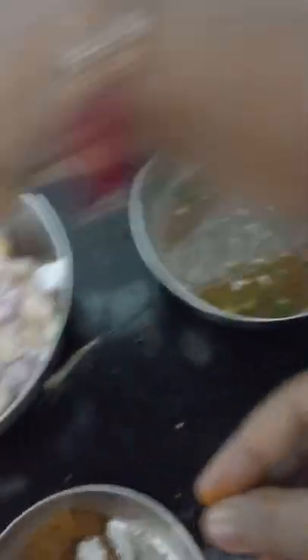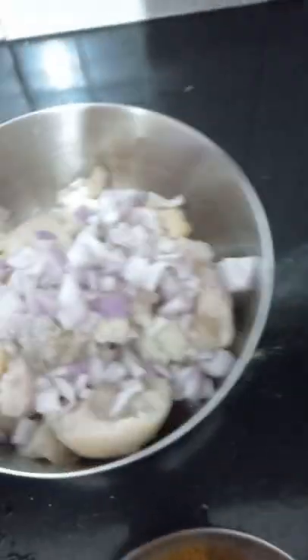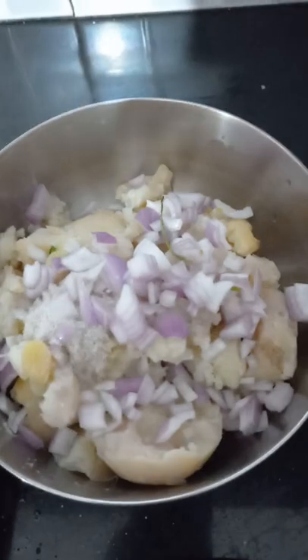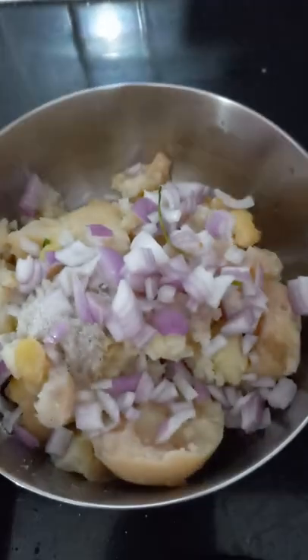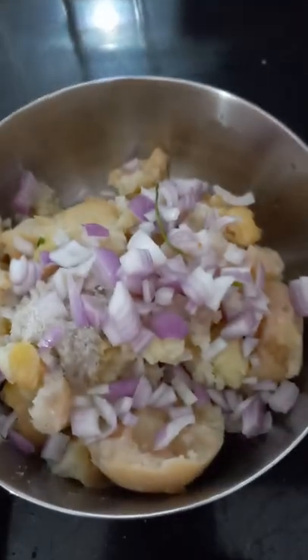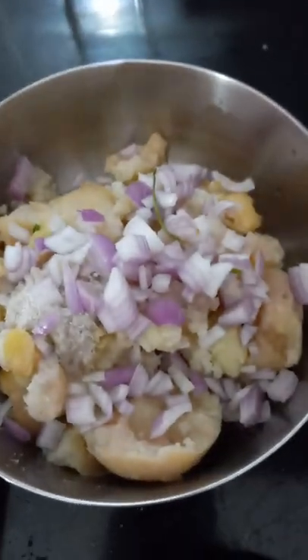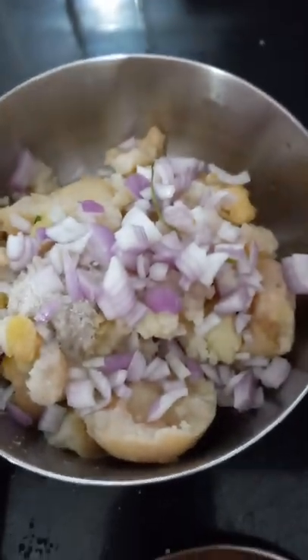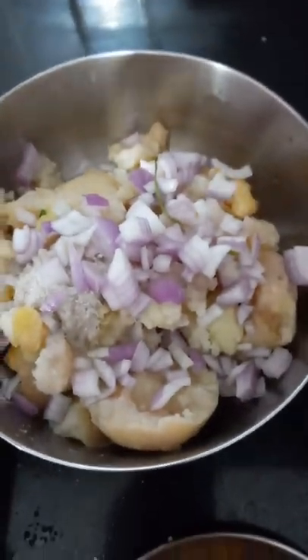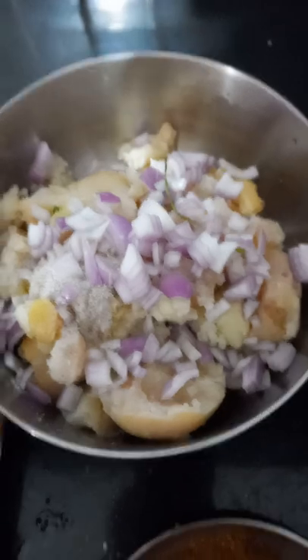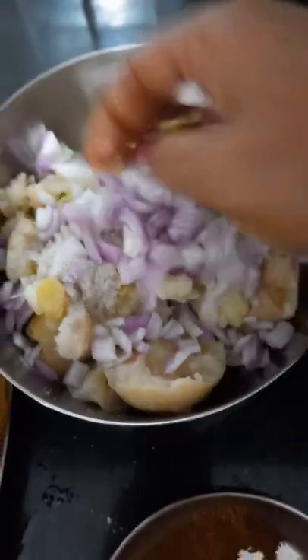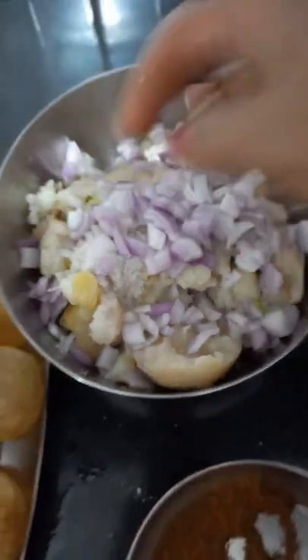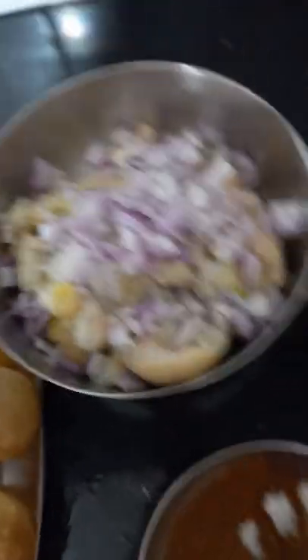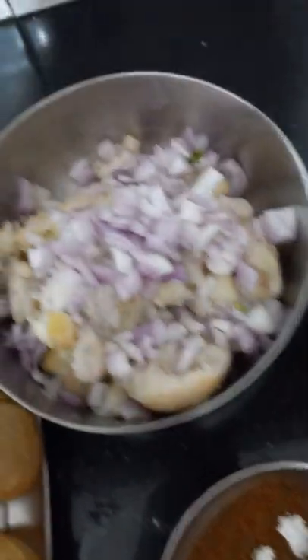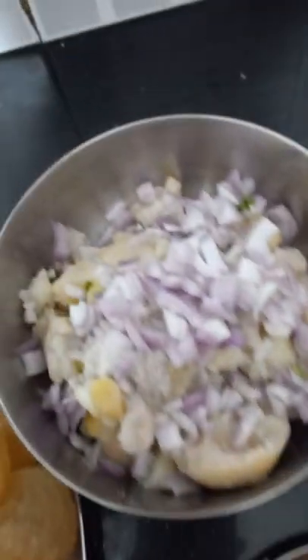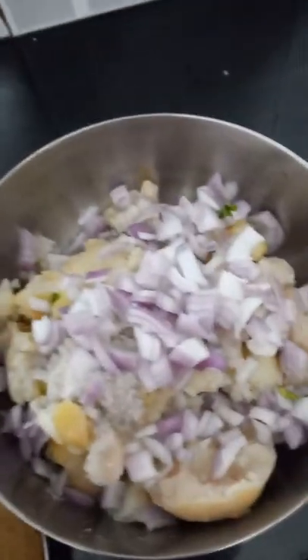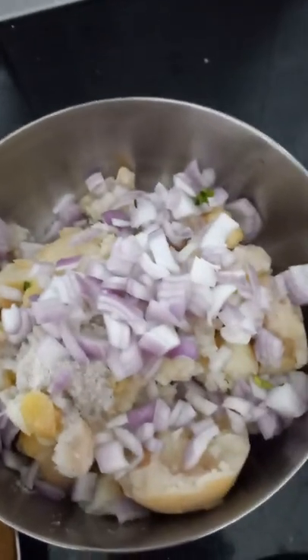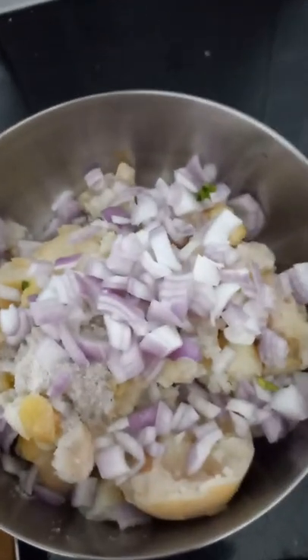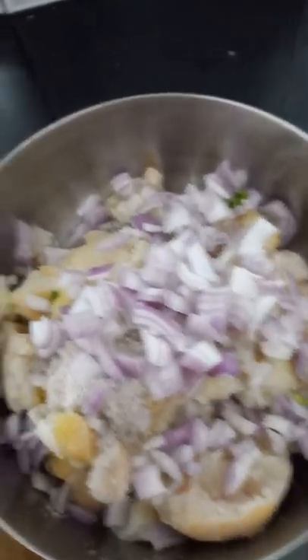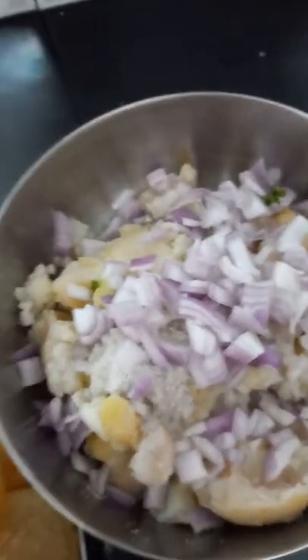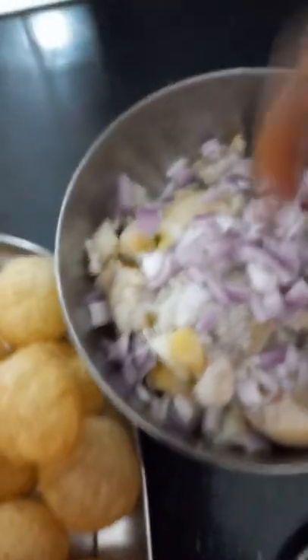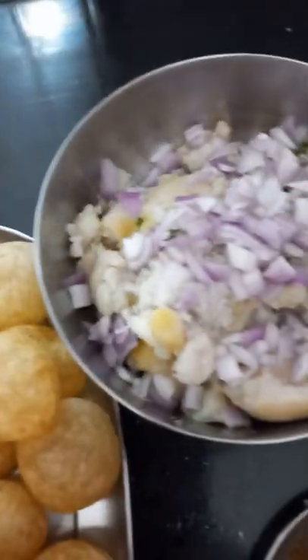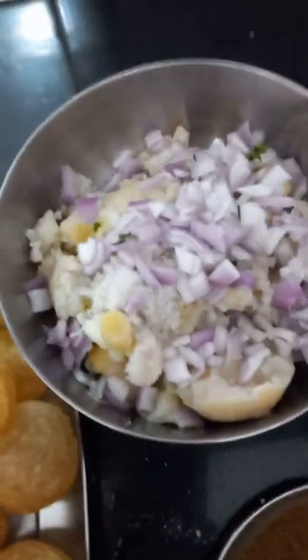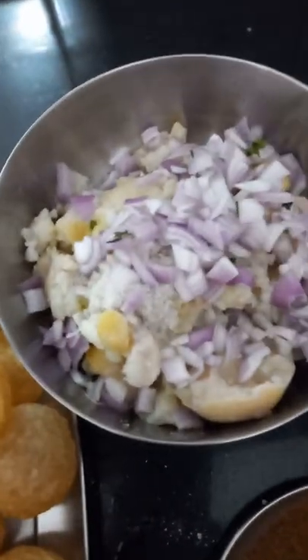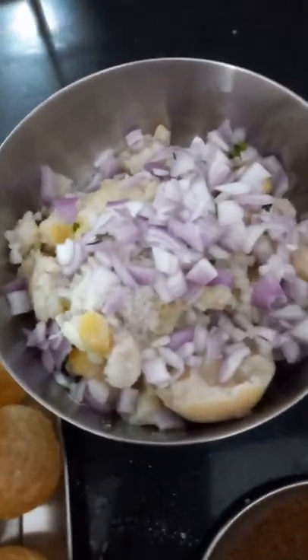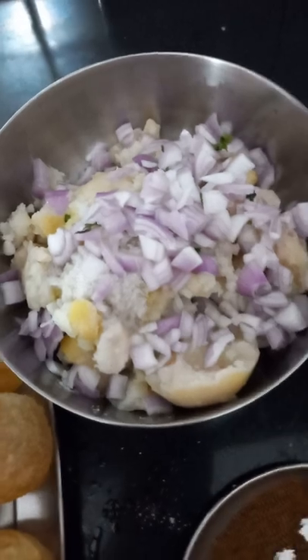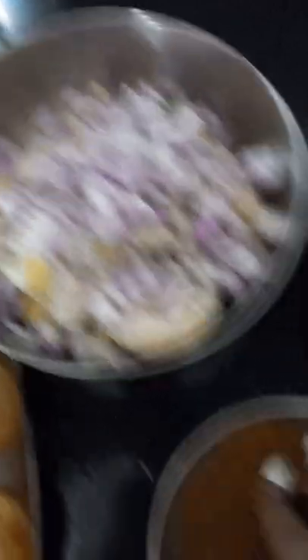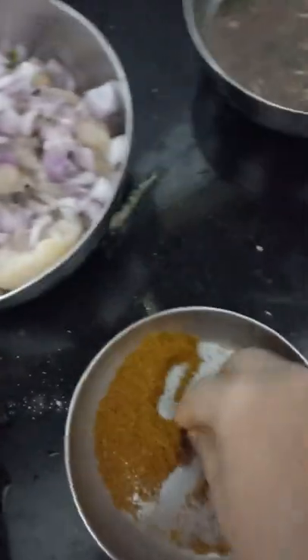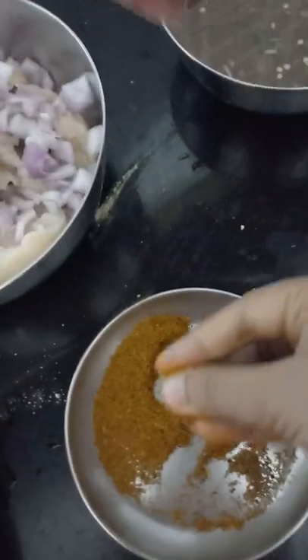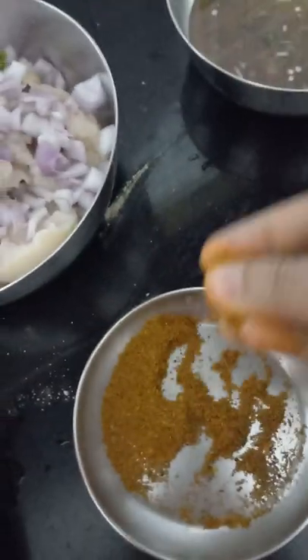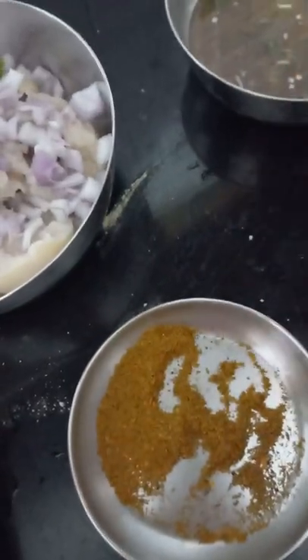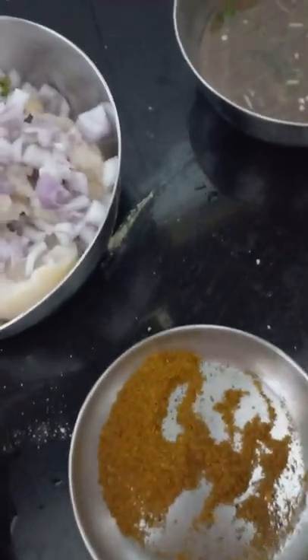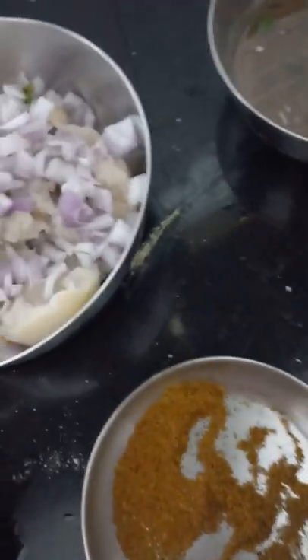We will add some onion inside the potato. Then we will add some jeera.